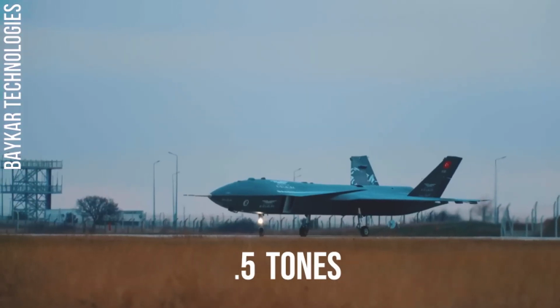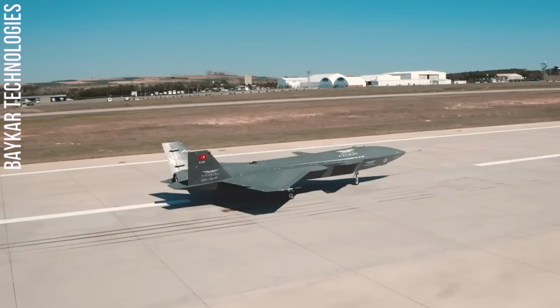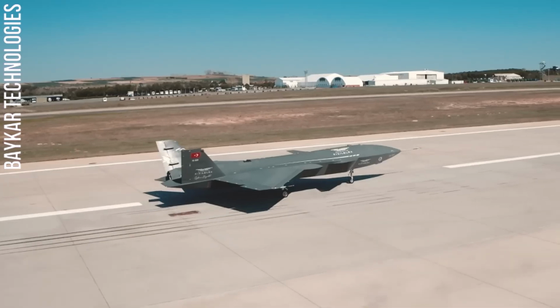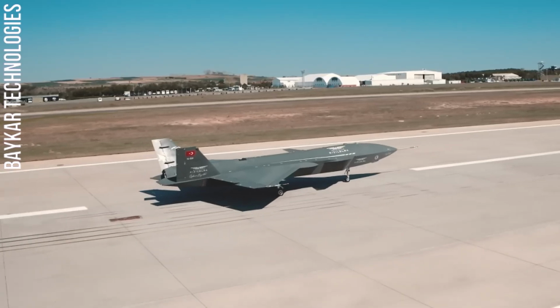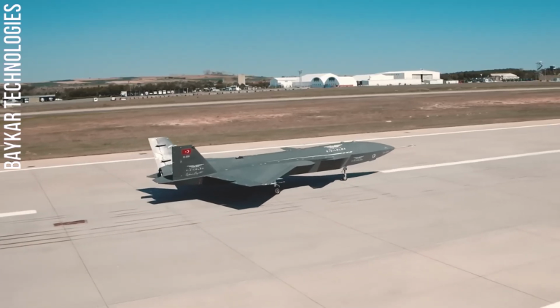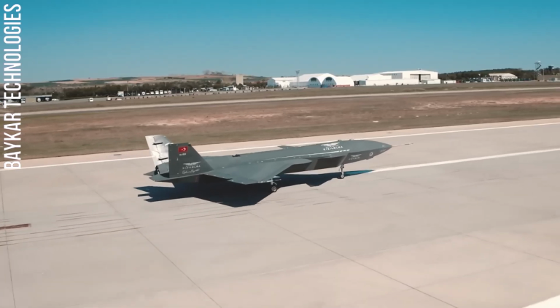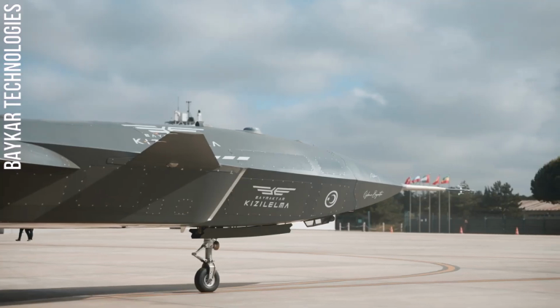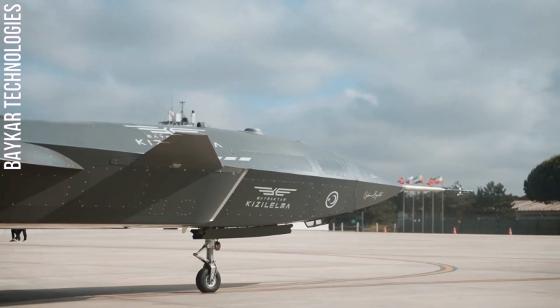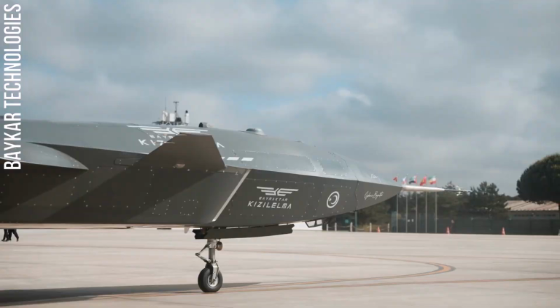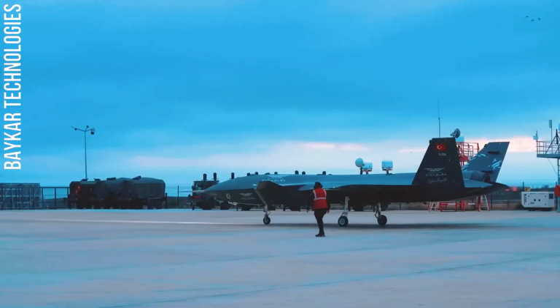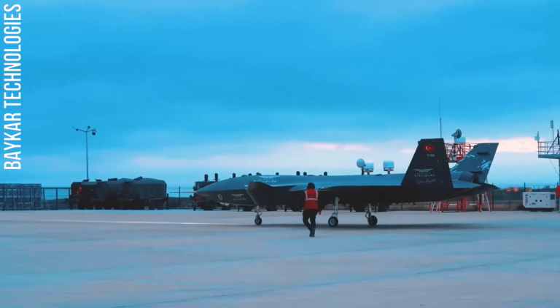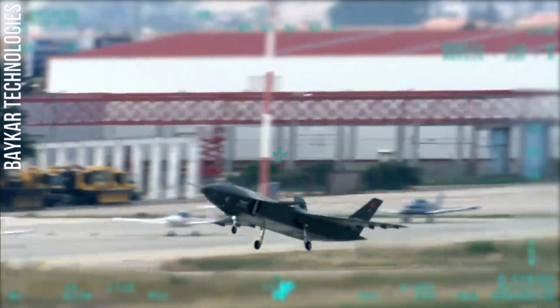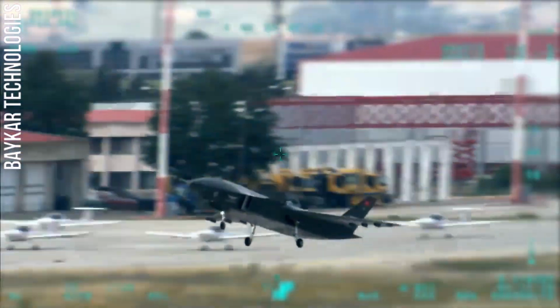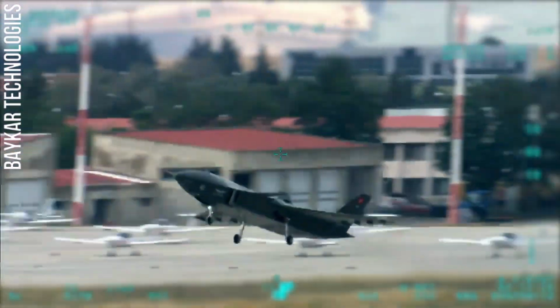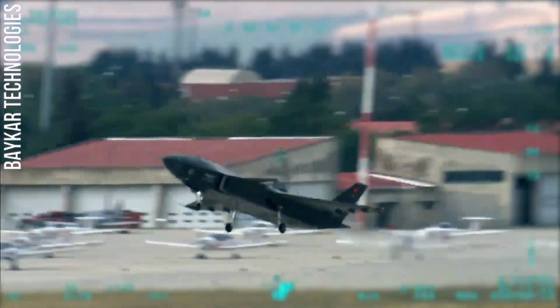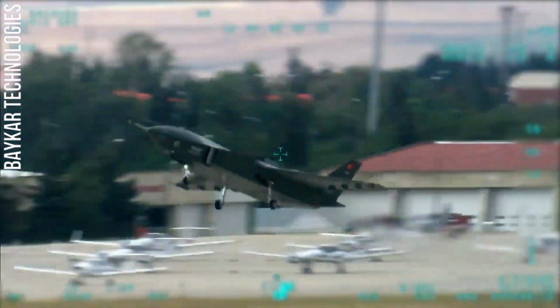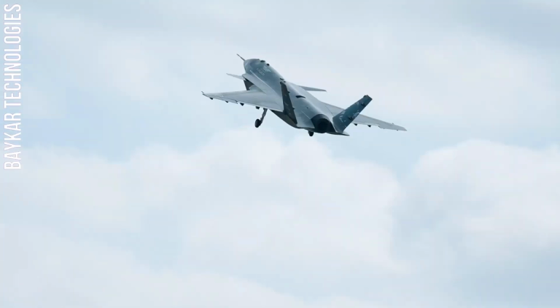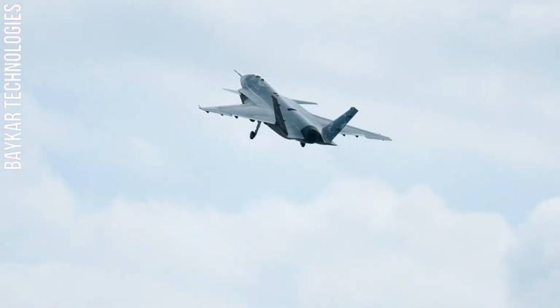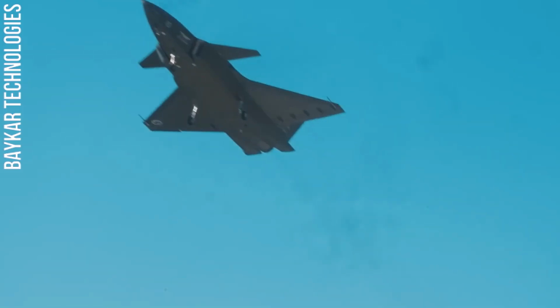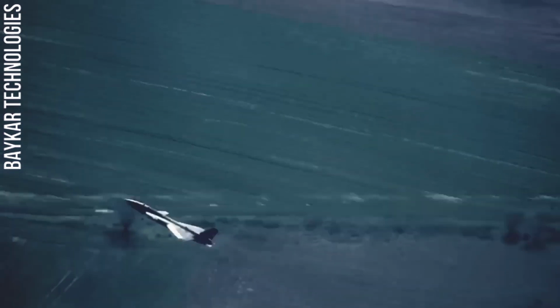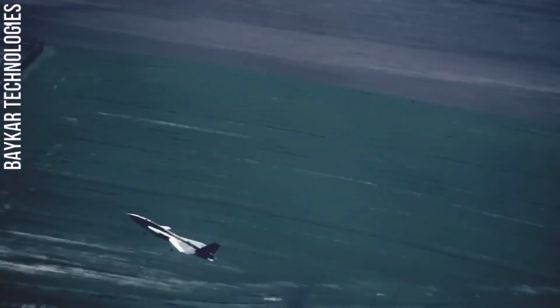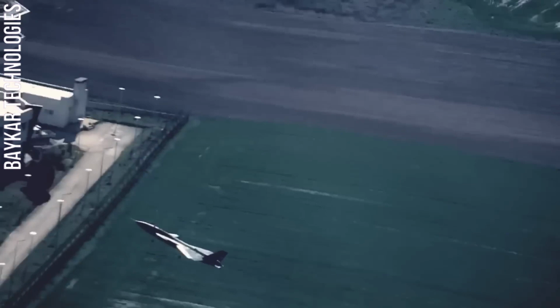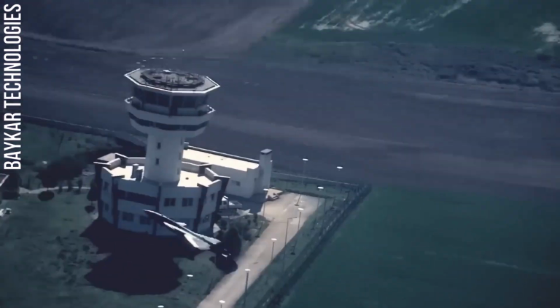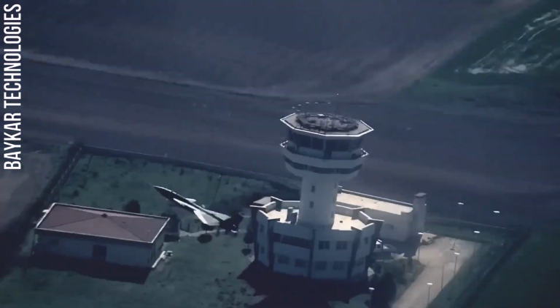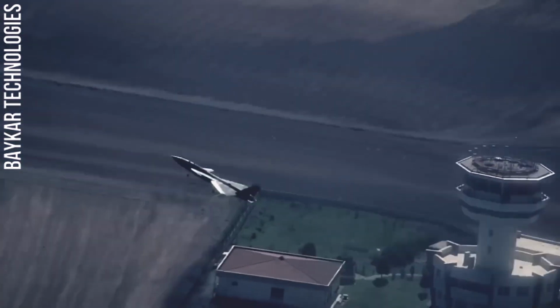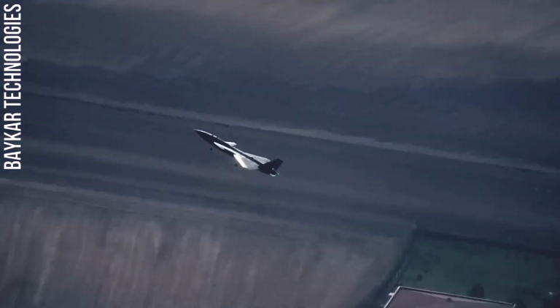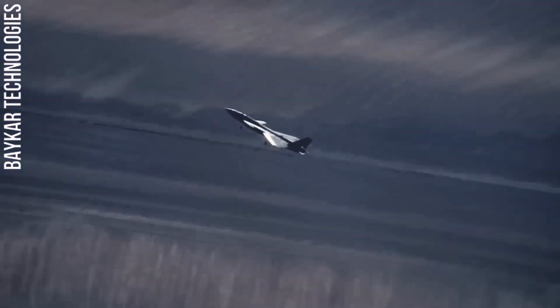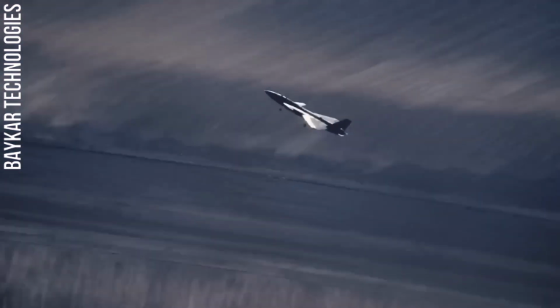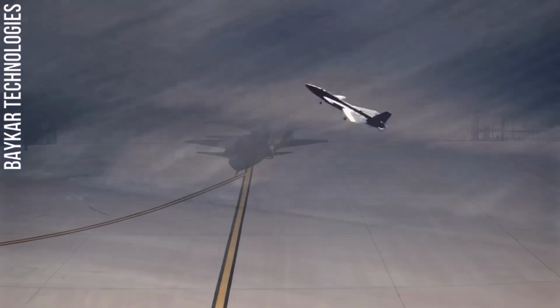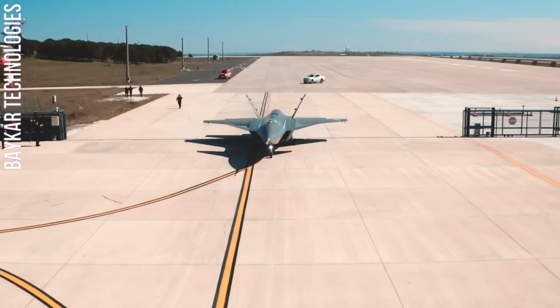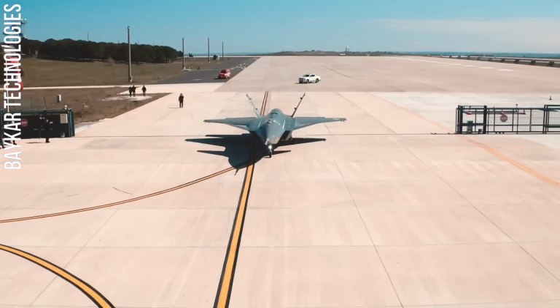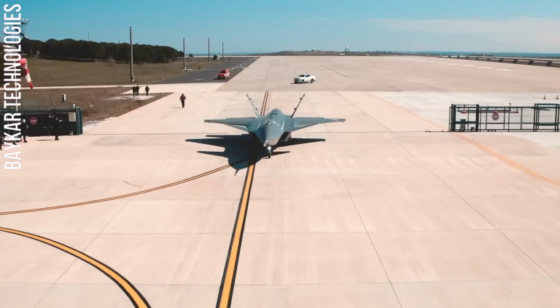The Kizilalma is equipped with a variety of sensors, including an infrared camera, a synthetic aperture radar, and a radar warning receiver. It can also be armed with a variety of weapons, including air-to-ground missiles, bombs, and rockets.